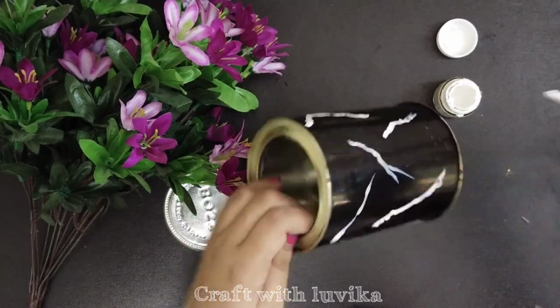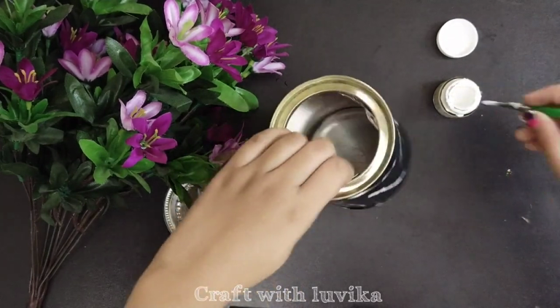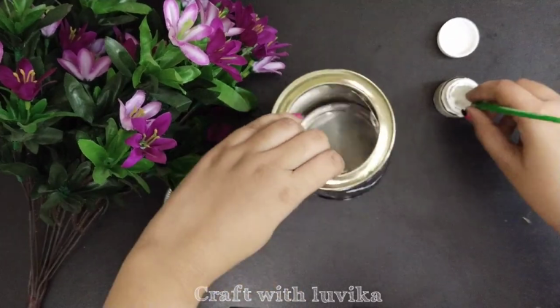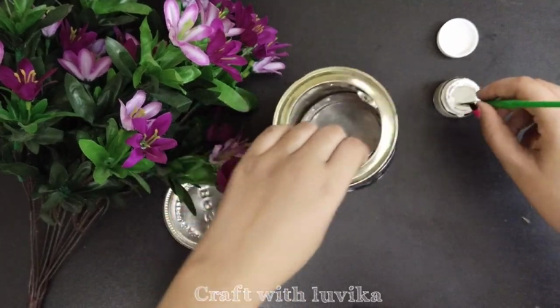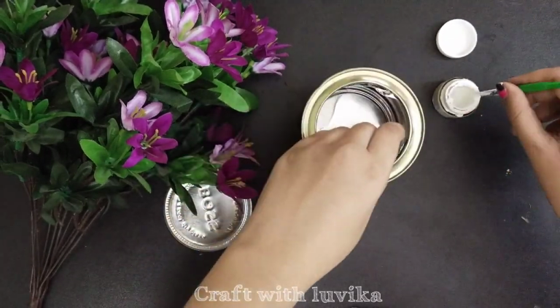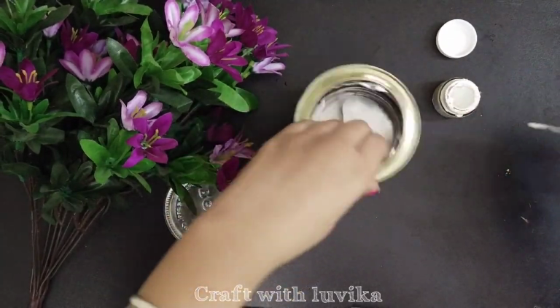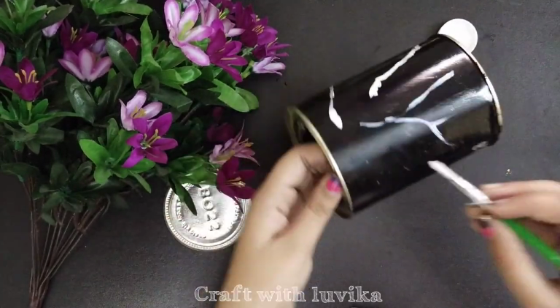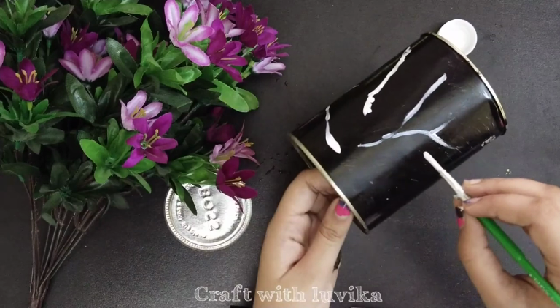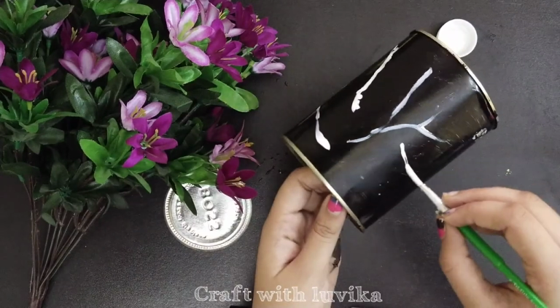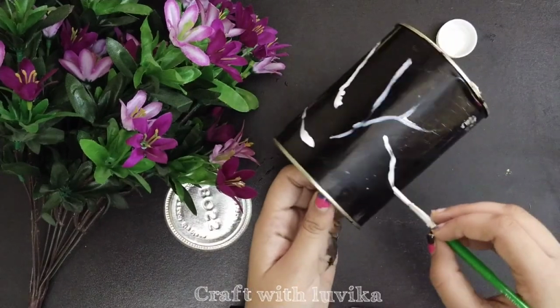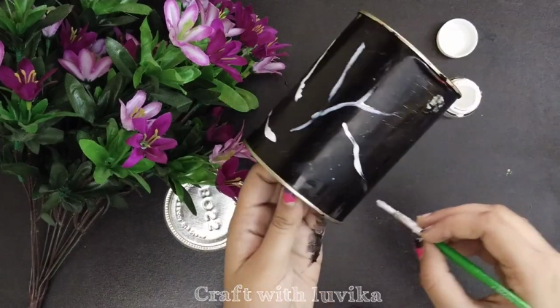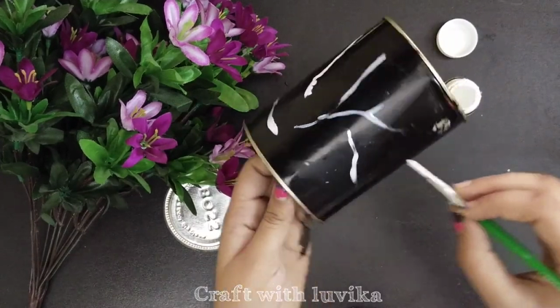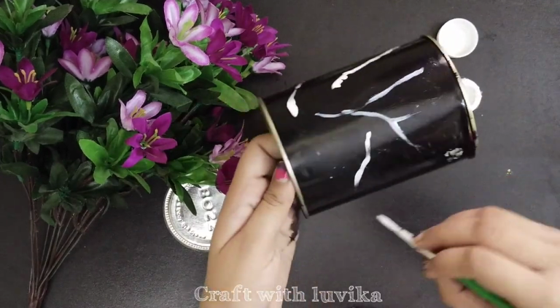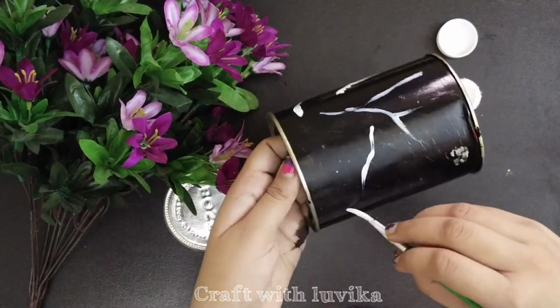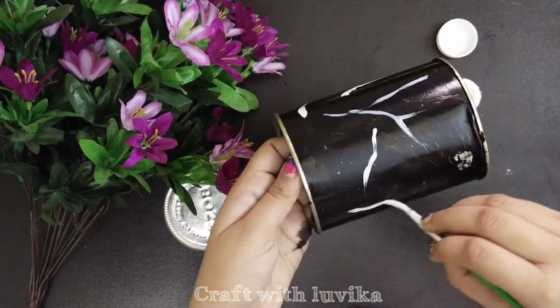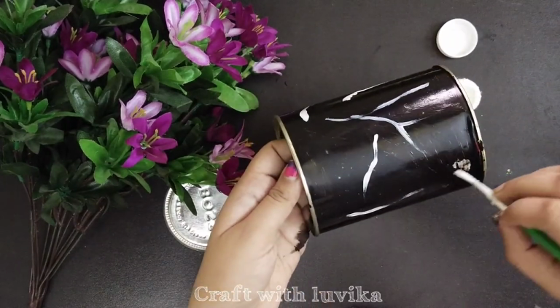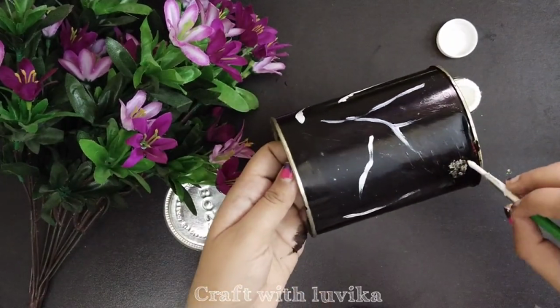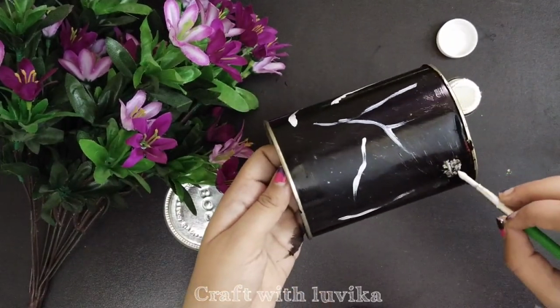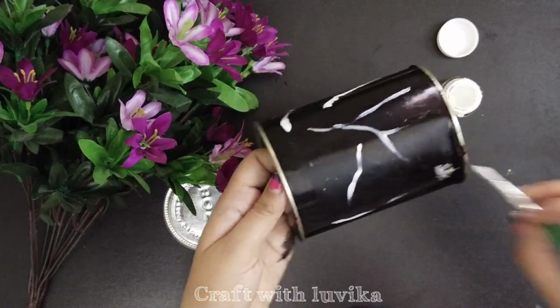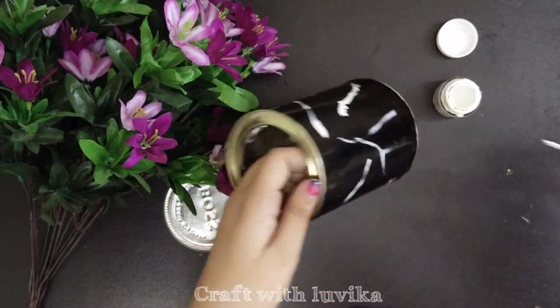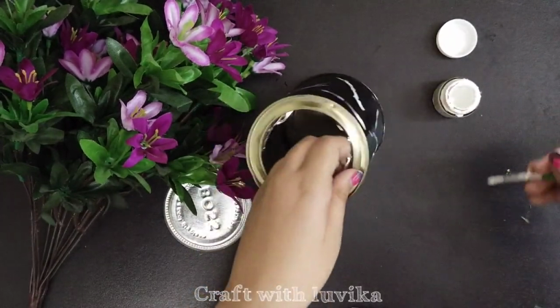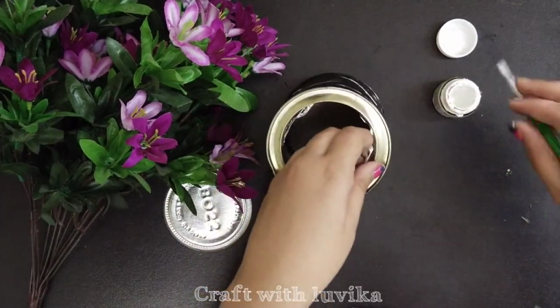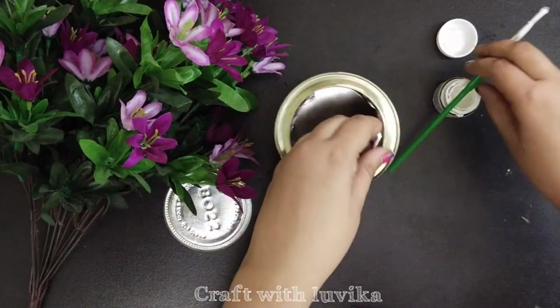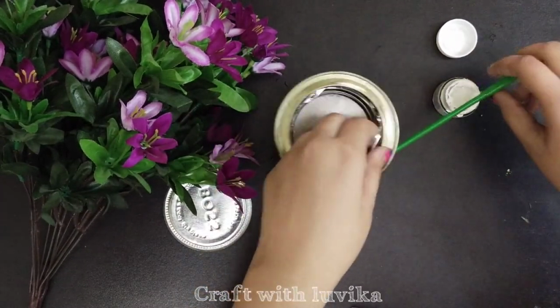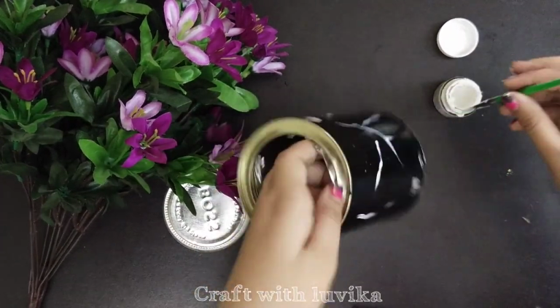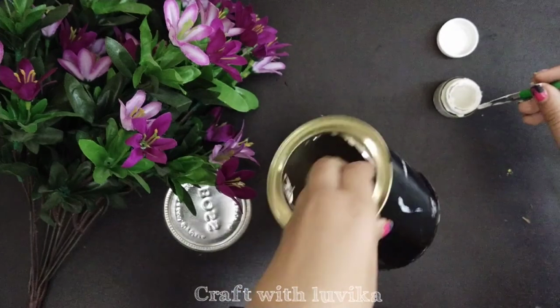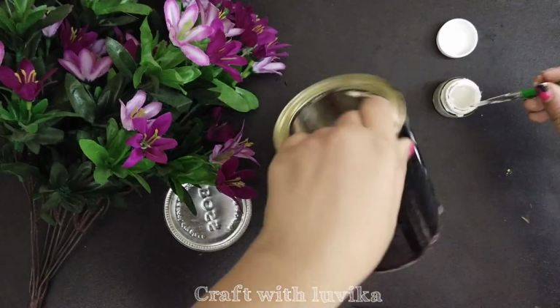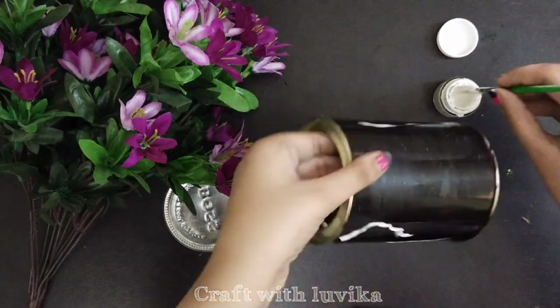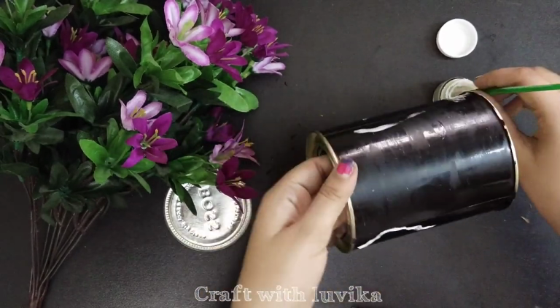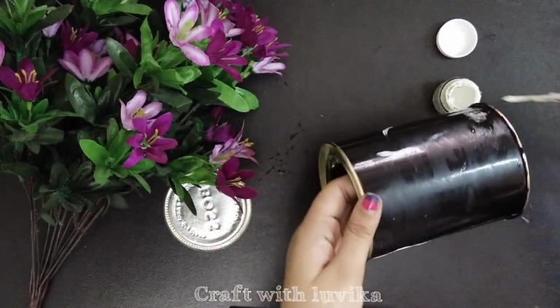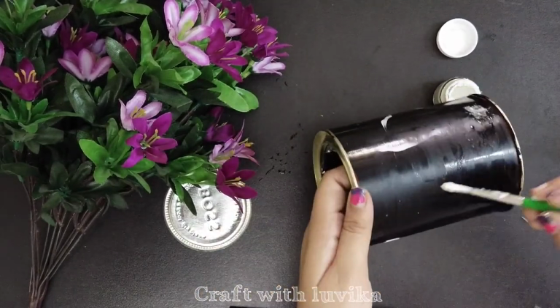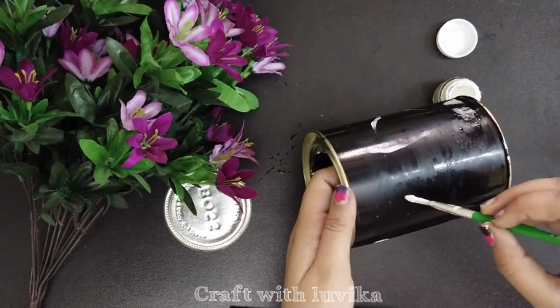Now take white acrylic color and make any type of design on the tin can. You can make any random design.